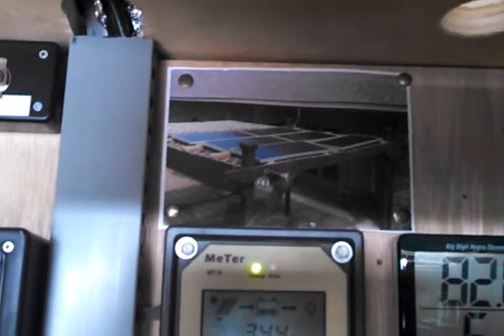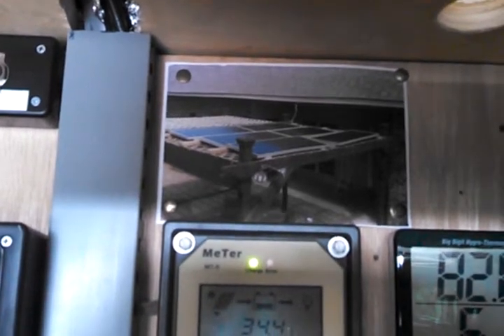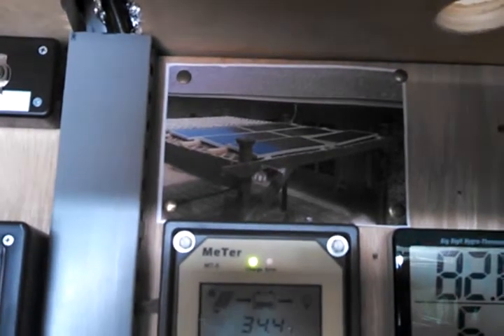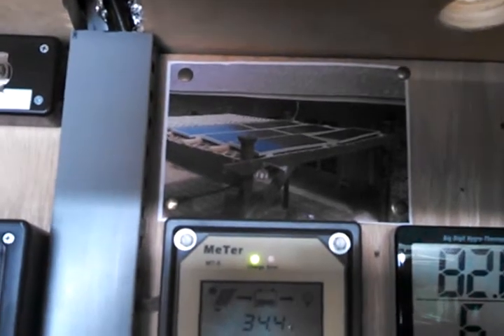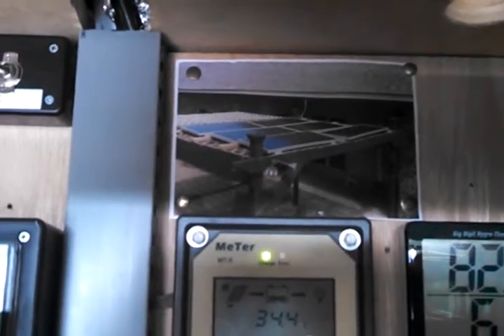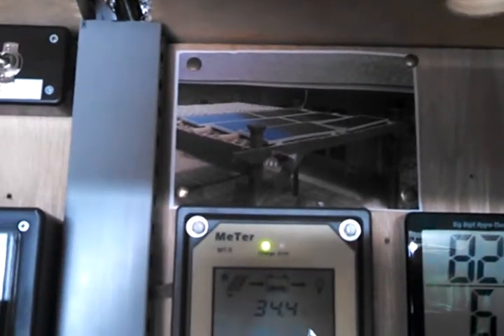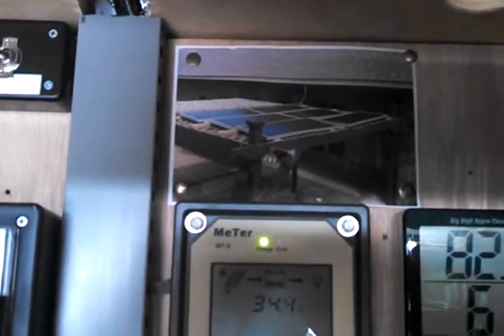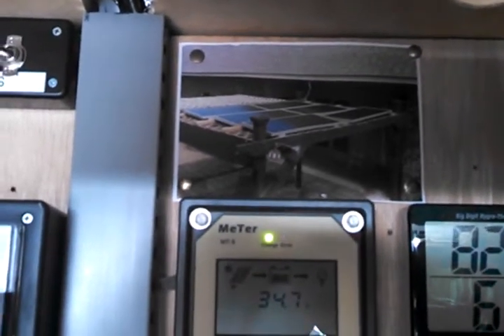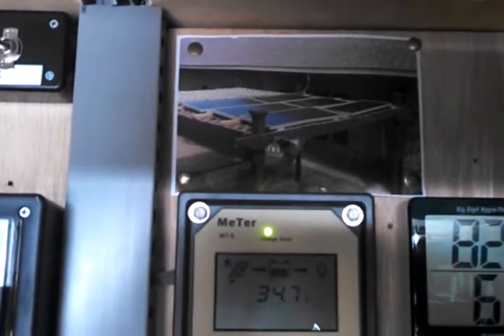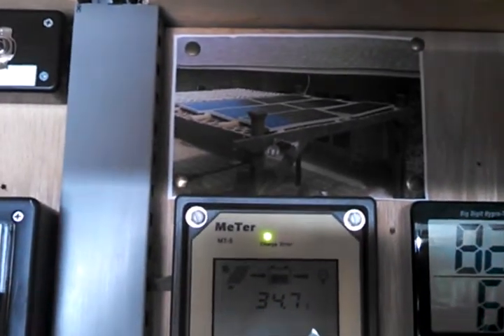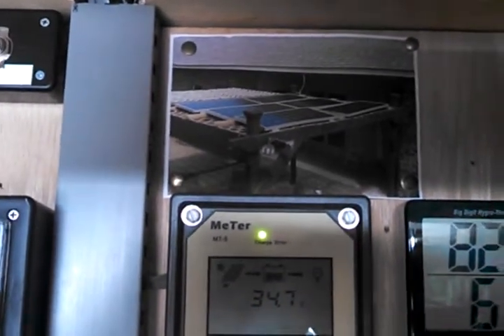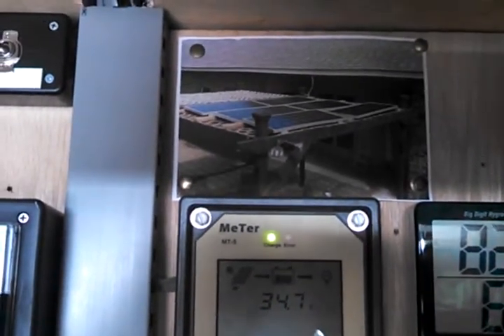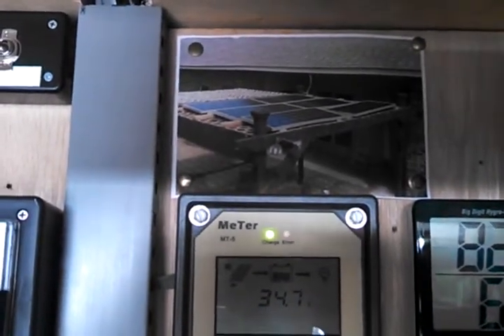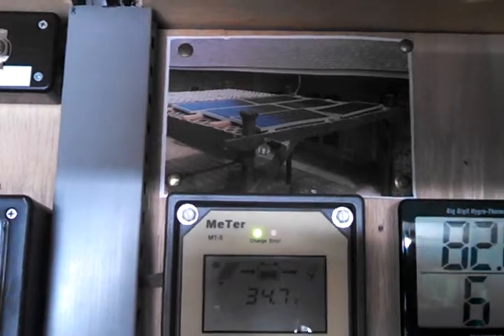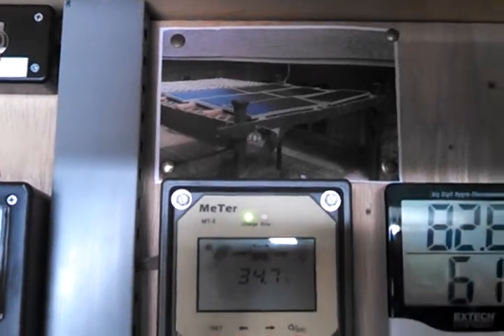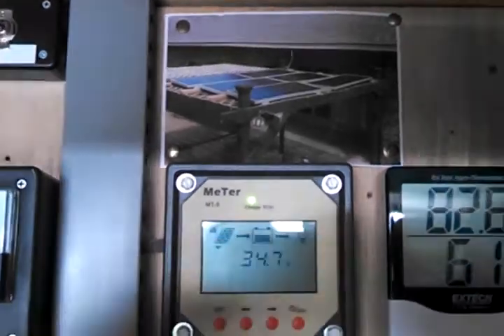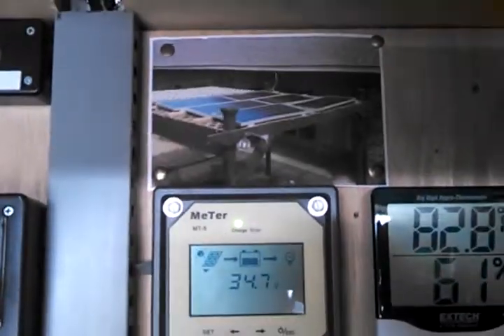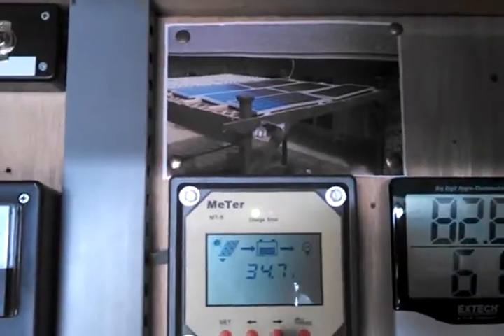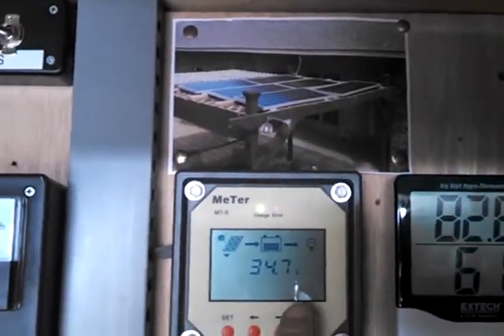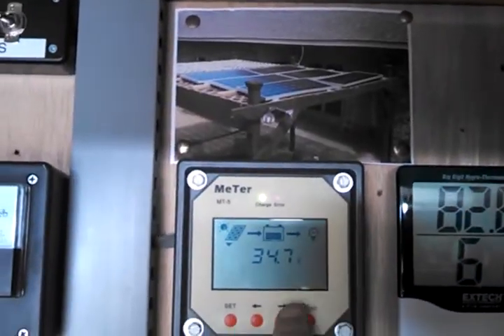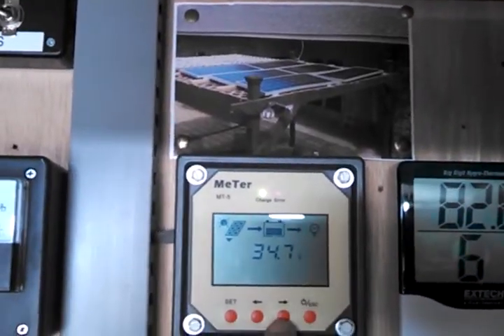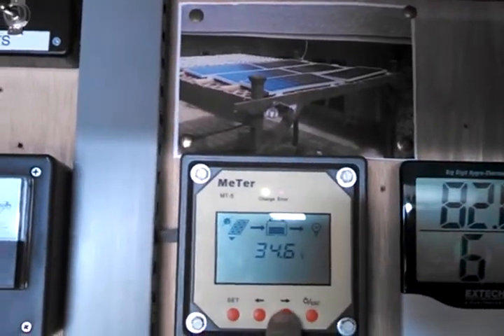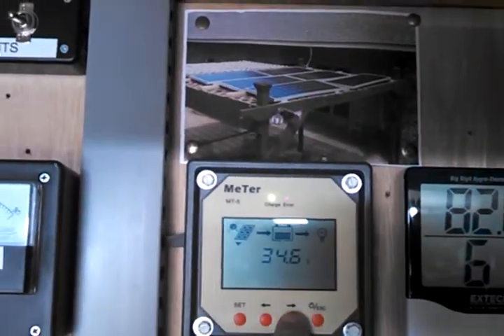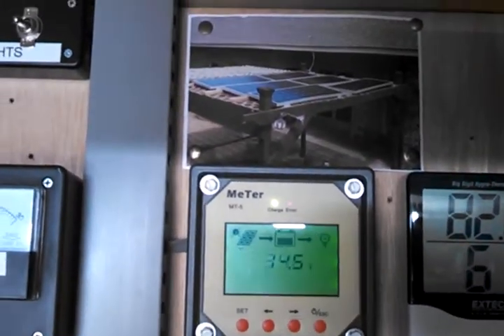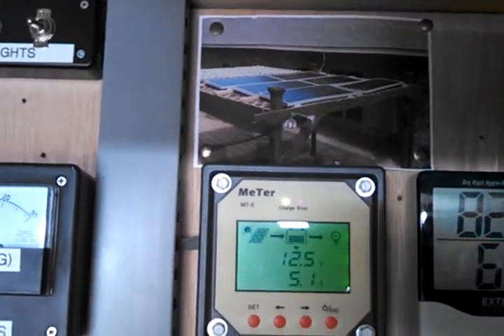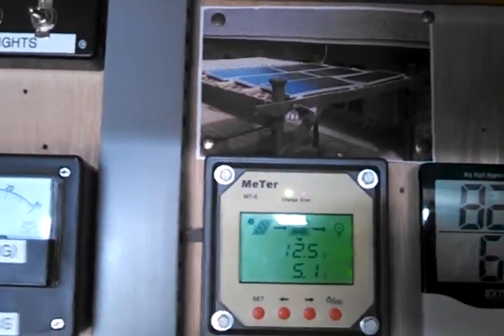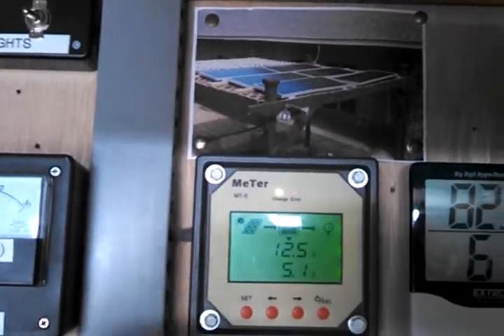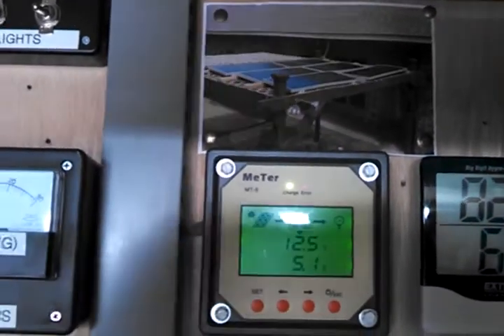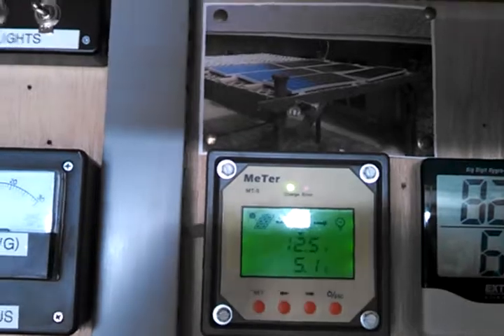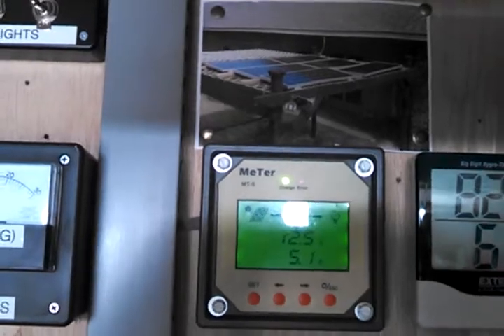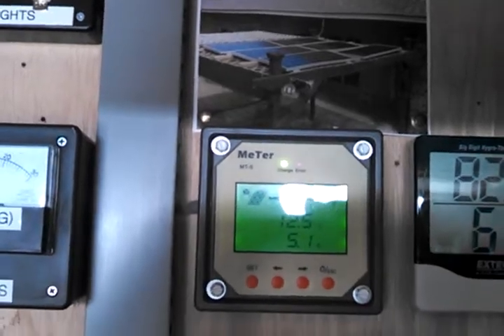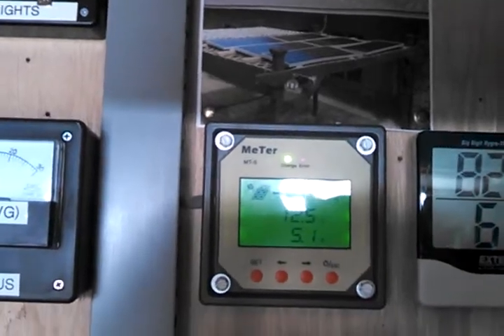I got six Renogy 100Ds, 100 watts apiece. Let's take a look here and see how much current we got this morning. Not too bad — it's kind of cloudy out there.